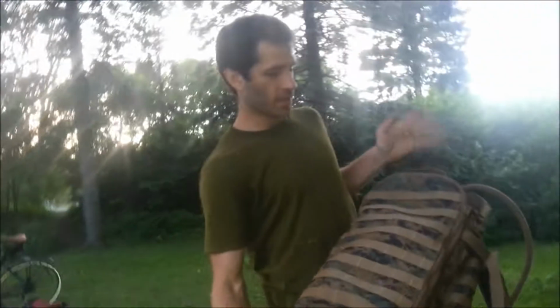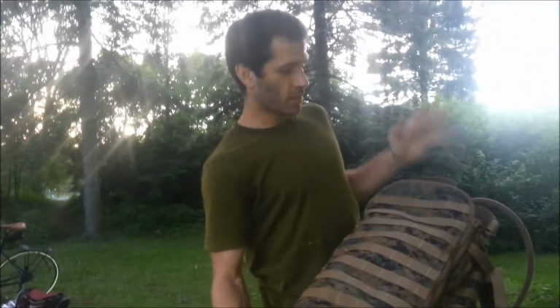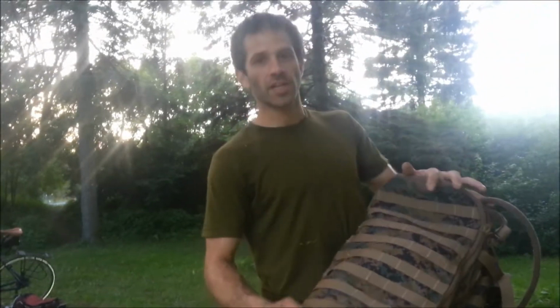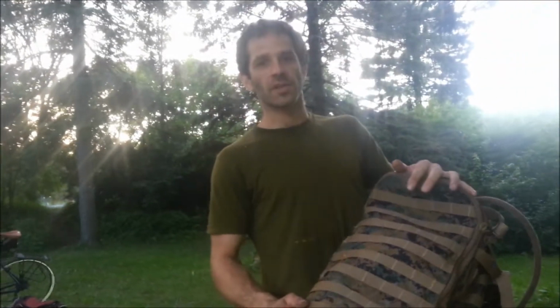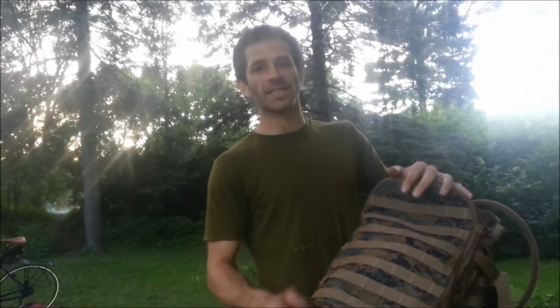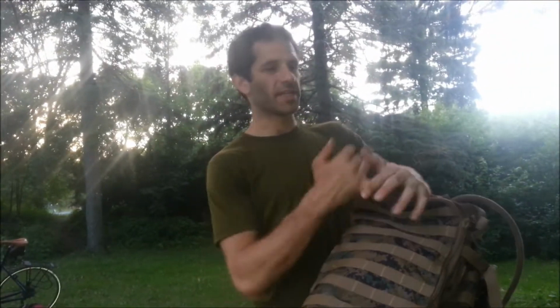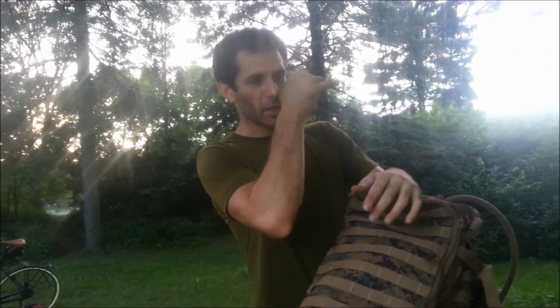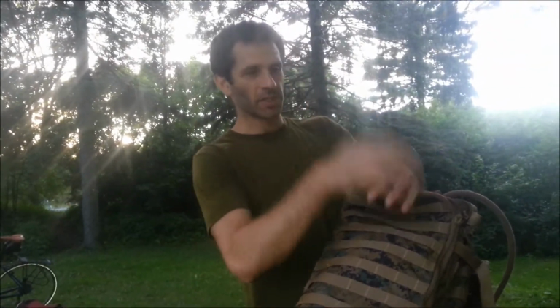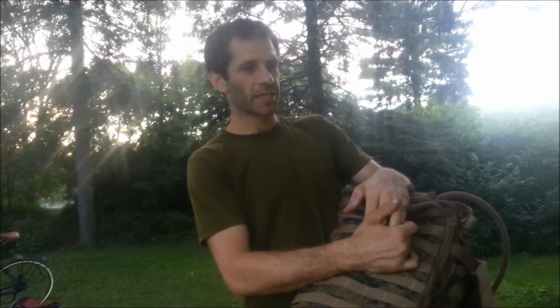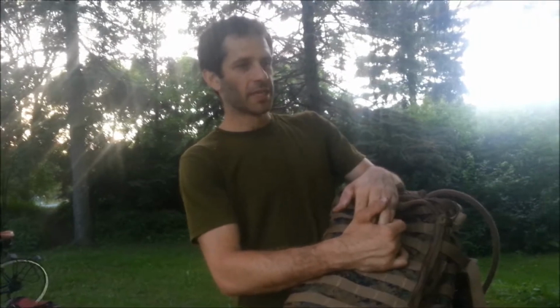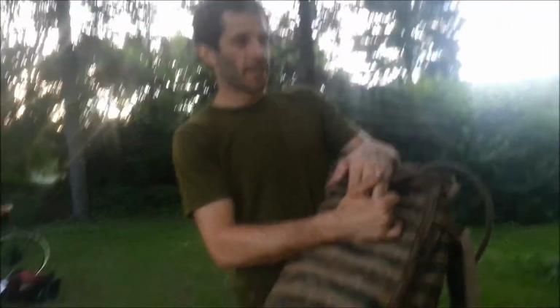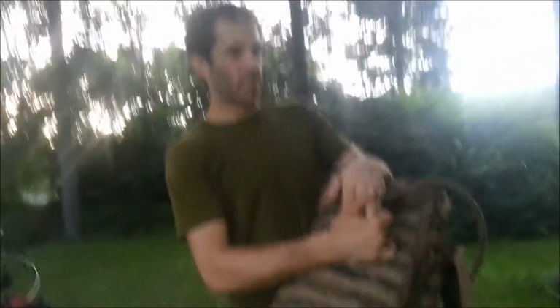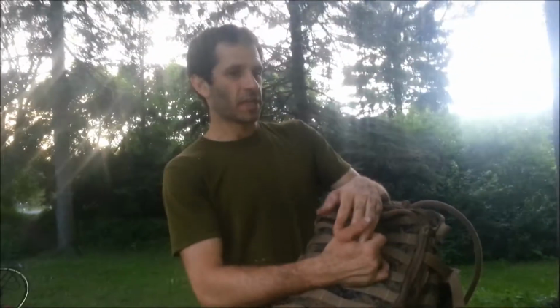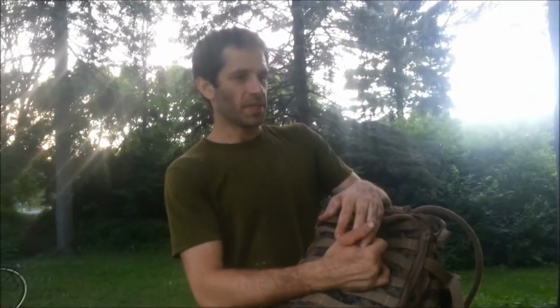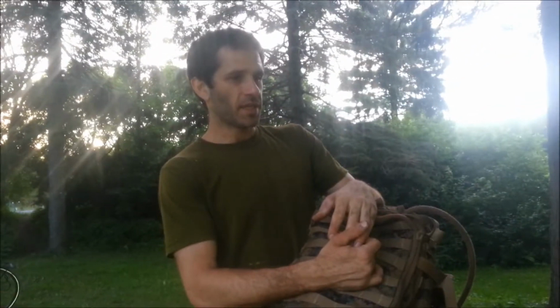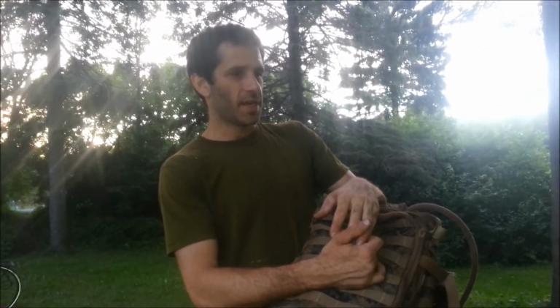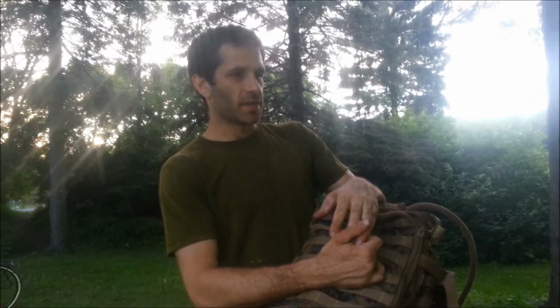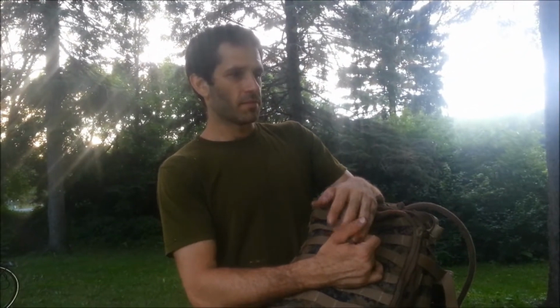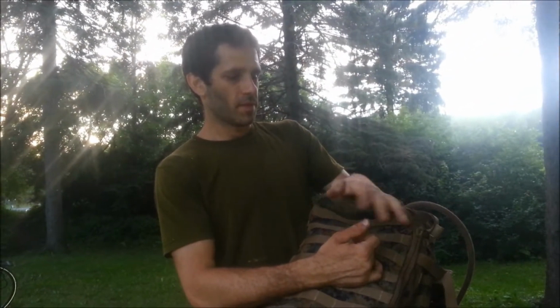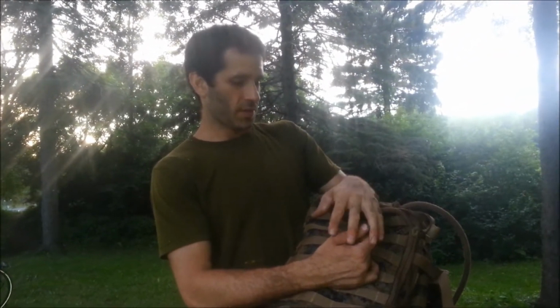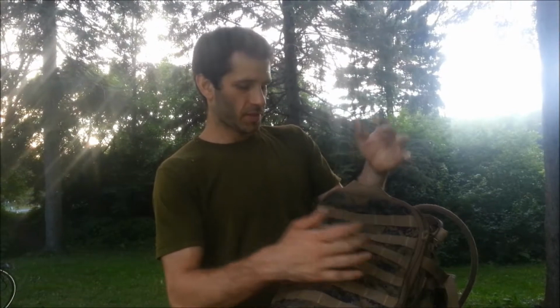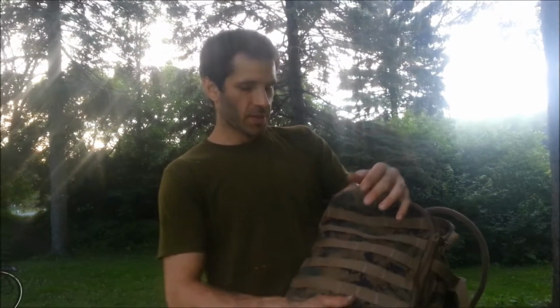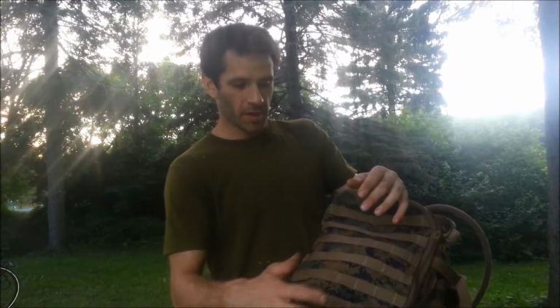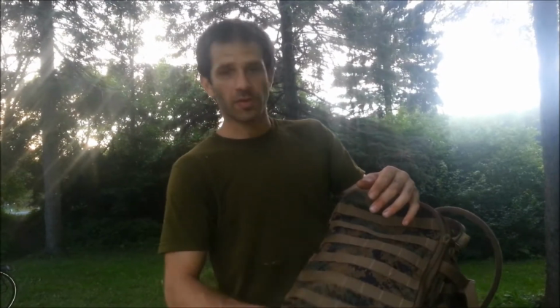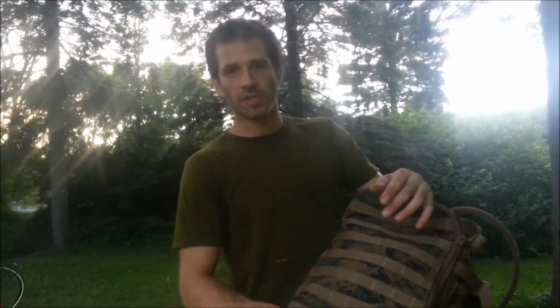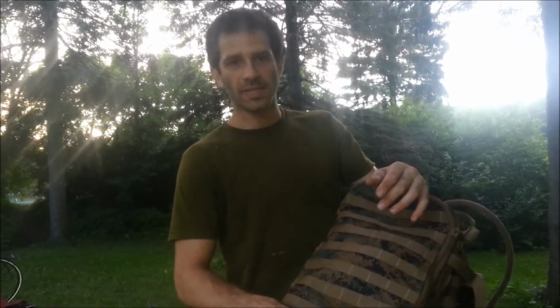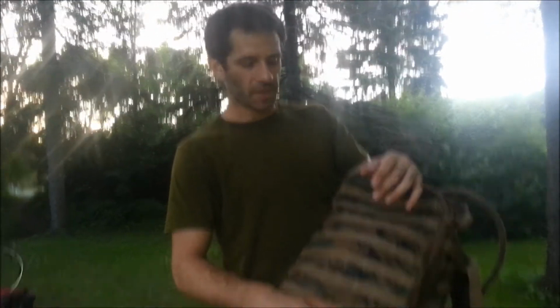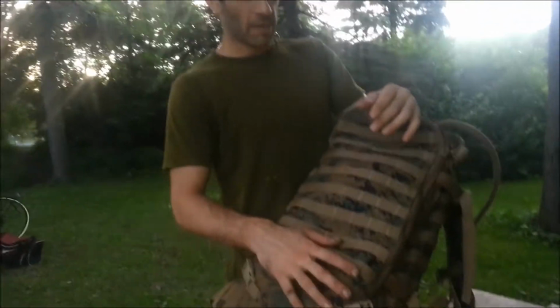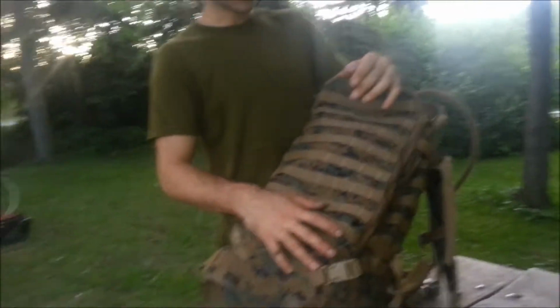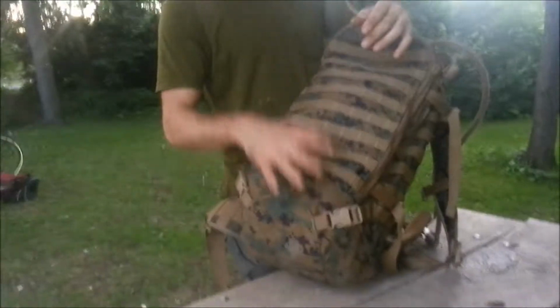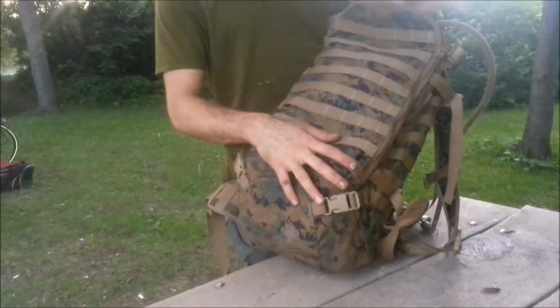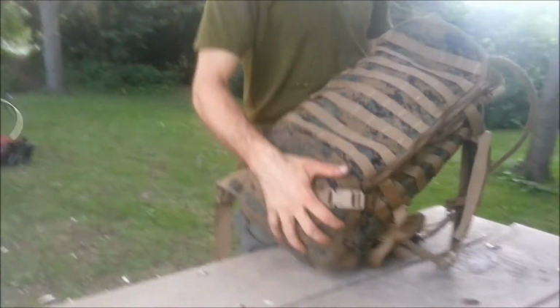I really tried a lot of assault packs — I tried the Mali-Q, I tried the FILBE — and there are other assault packs out there, but there are a lot of reasons why I like this one.